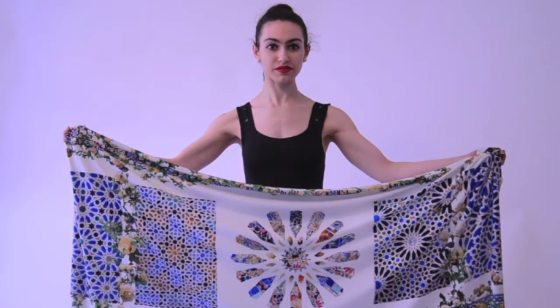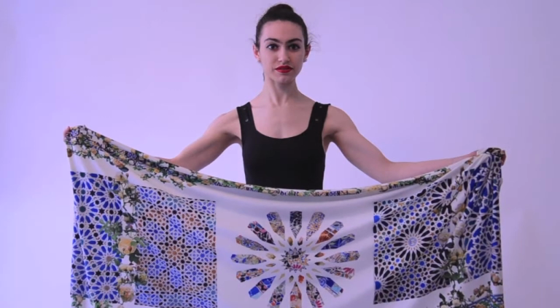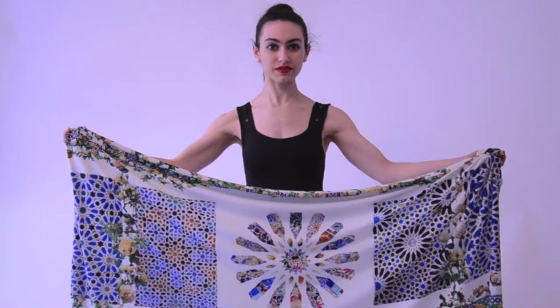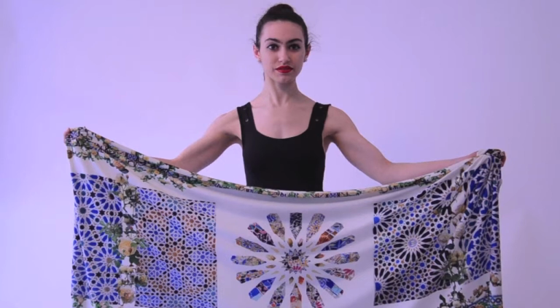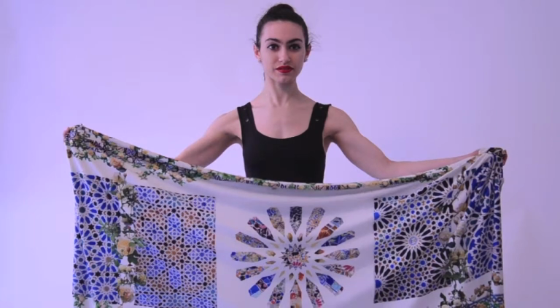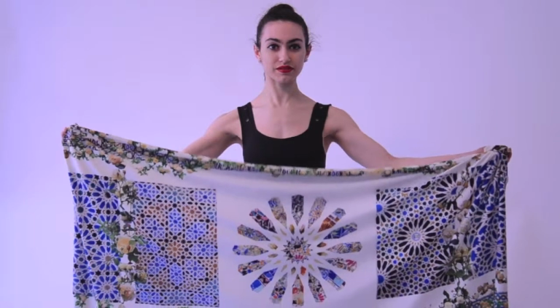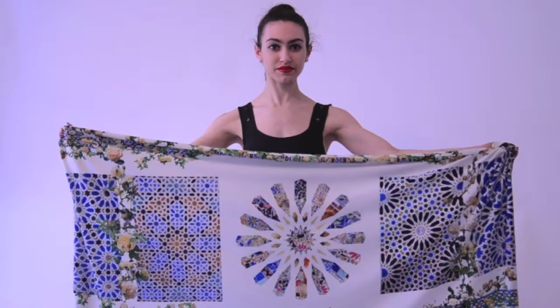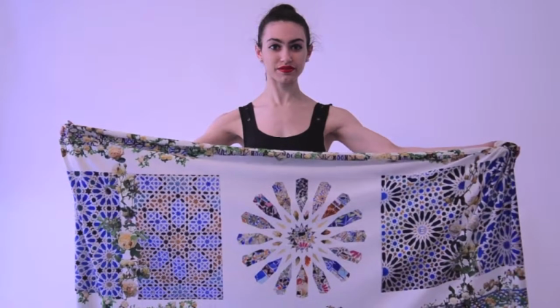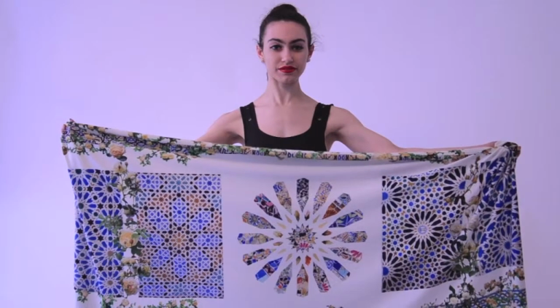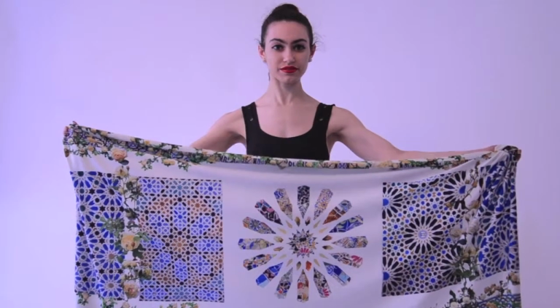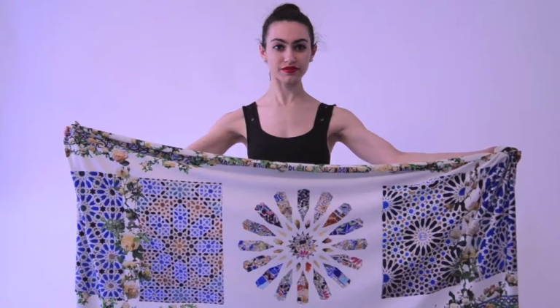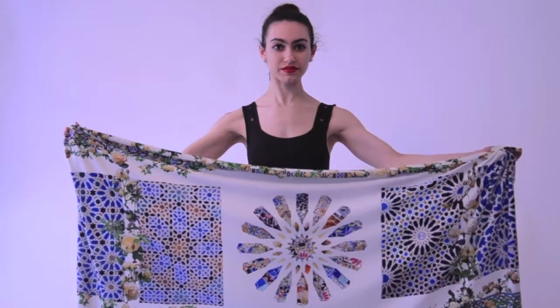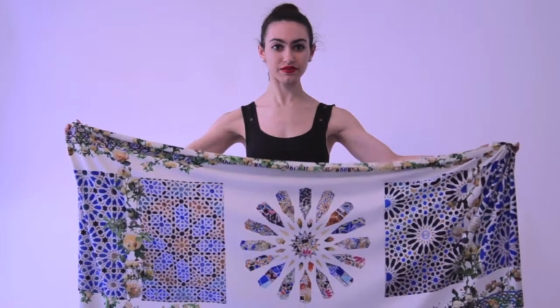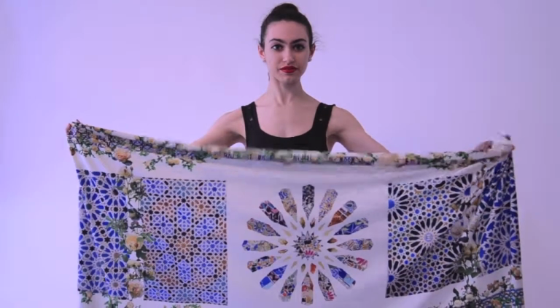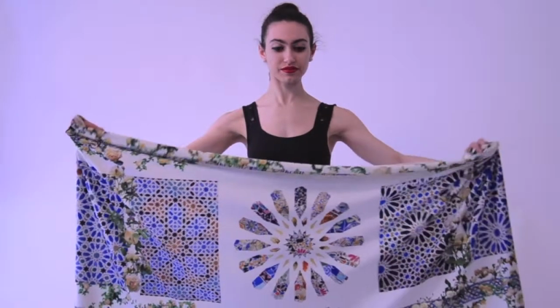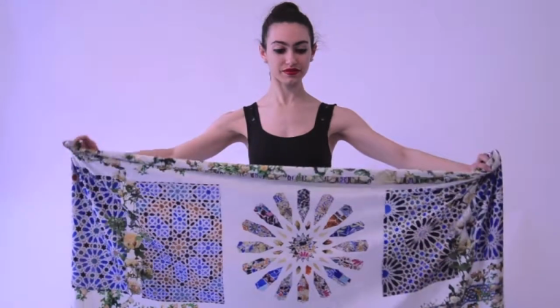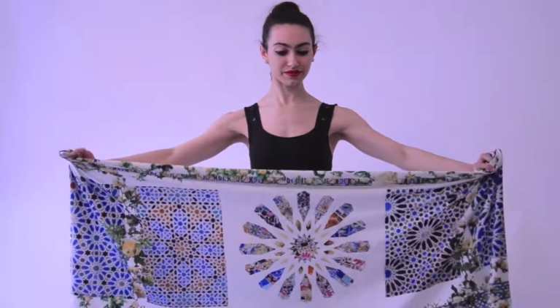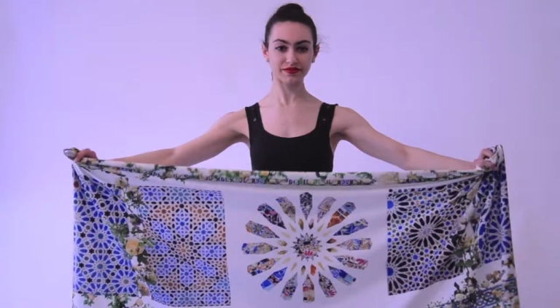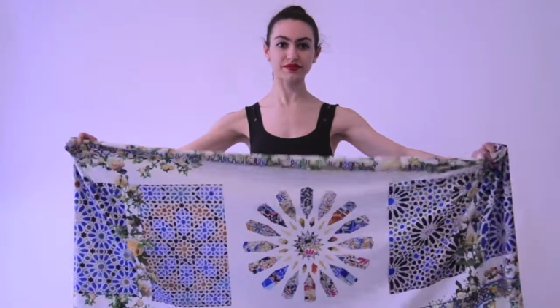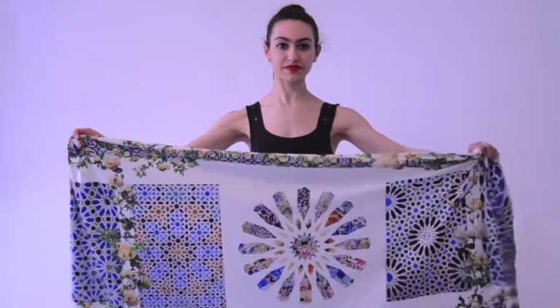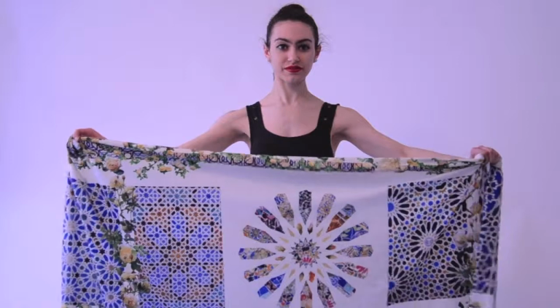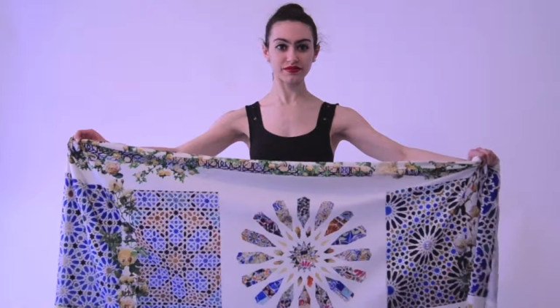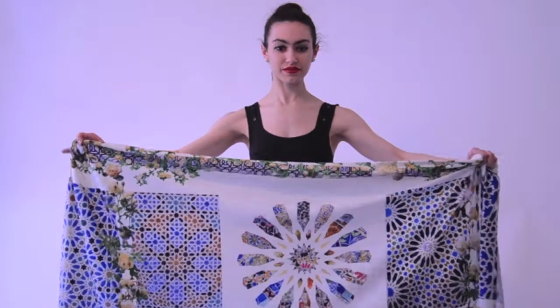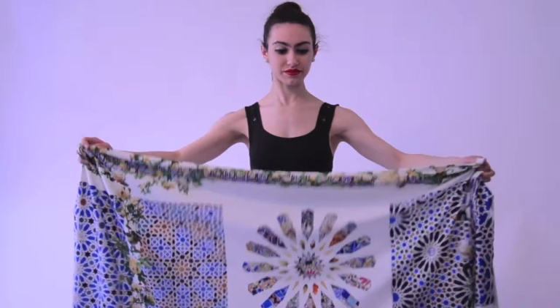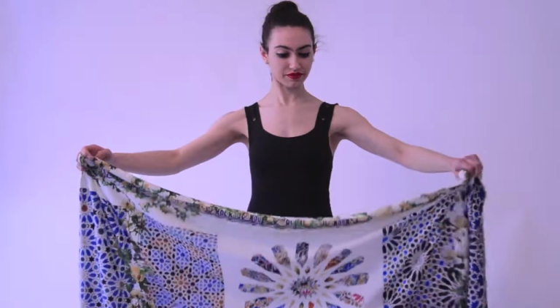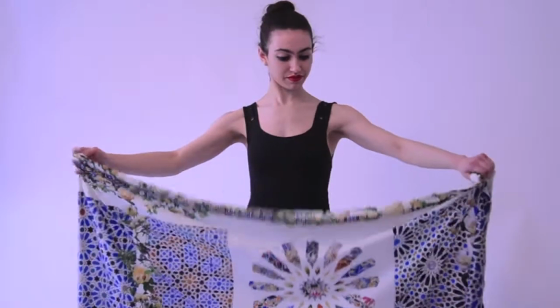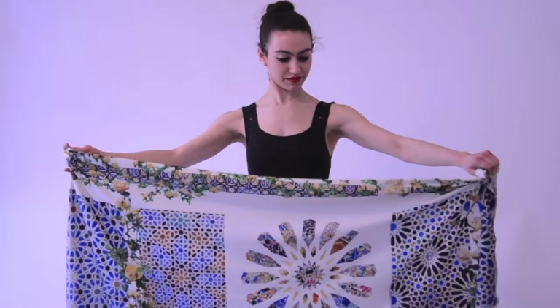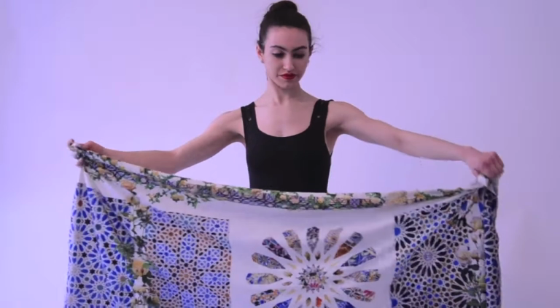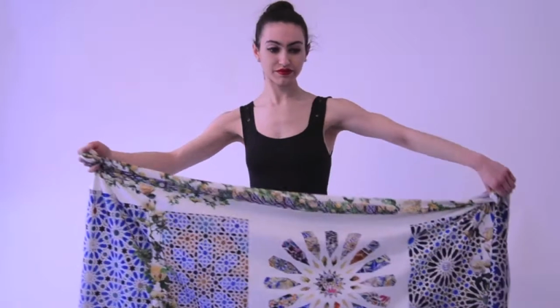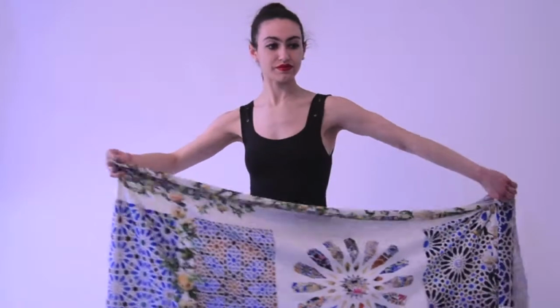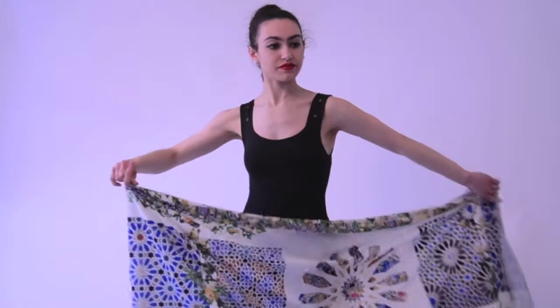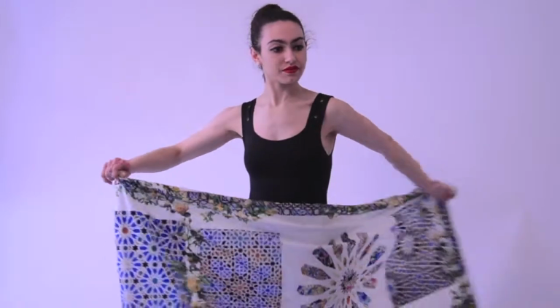This is the Tiles with Yellow Roses — one of American Flora's wraps. Eva's going to show you some of the many ways to wear our wraps.